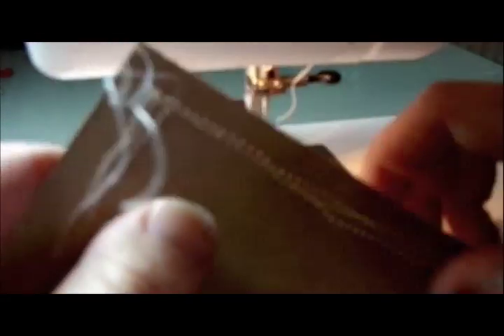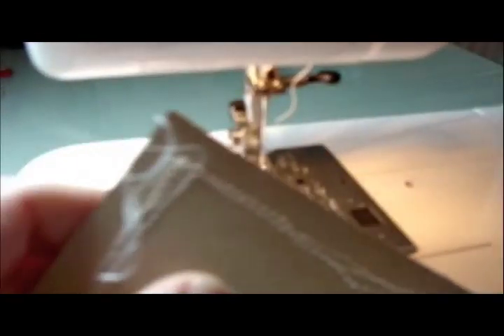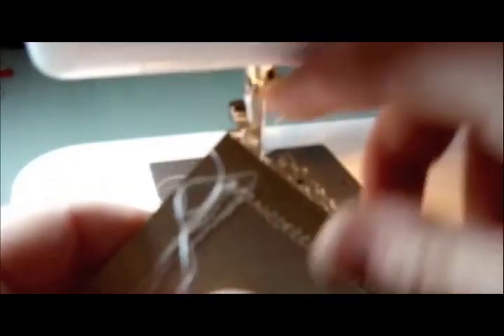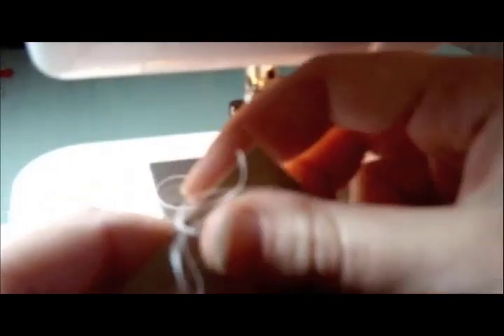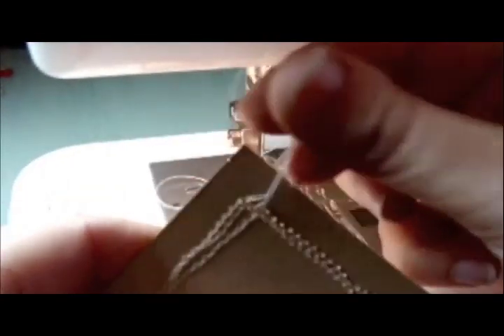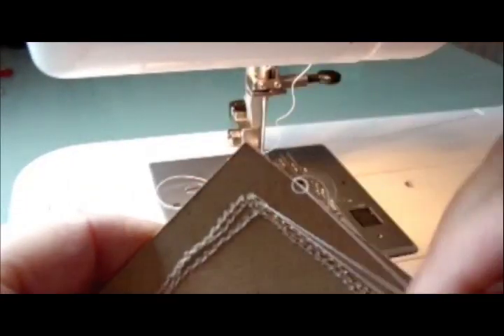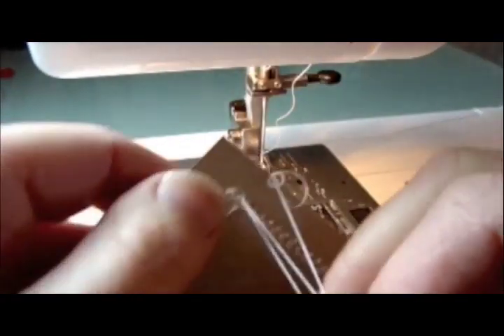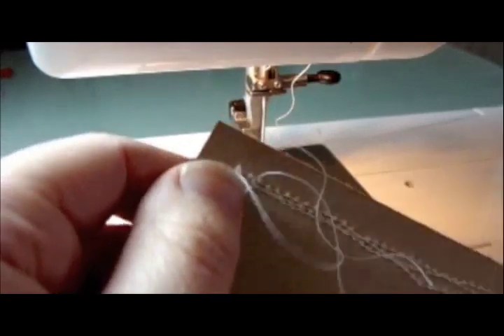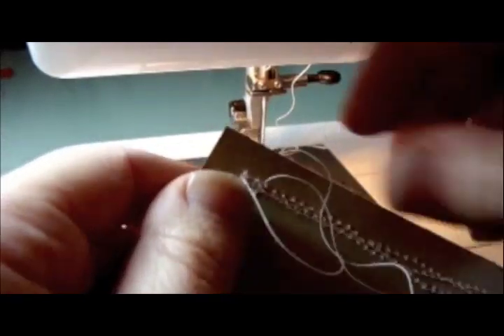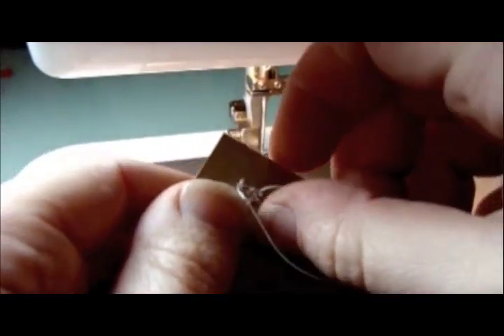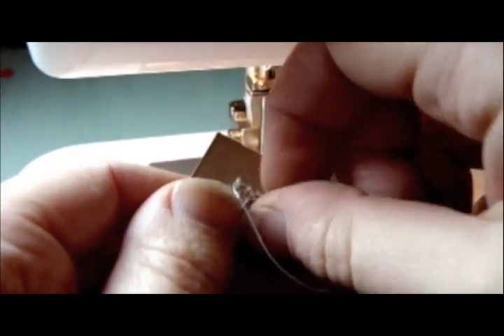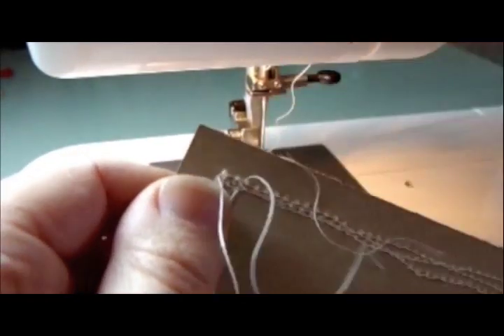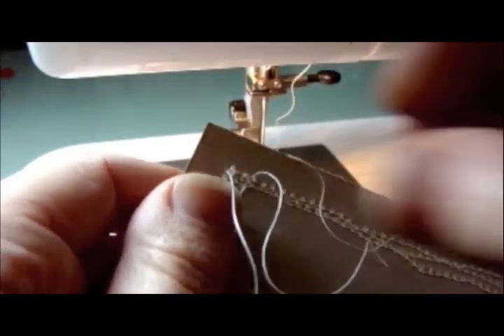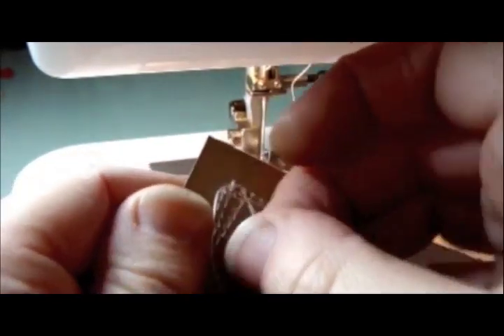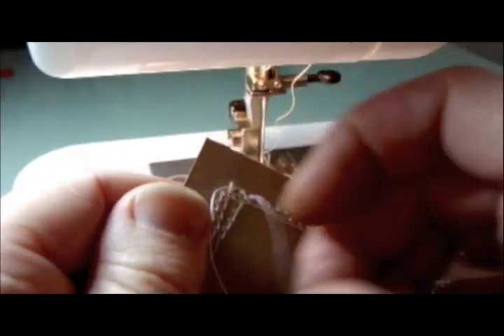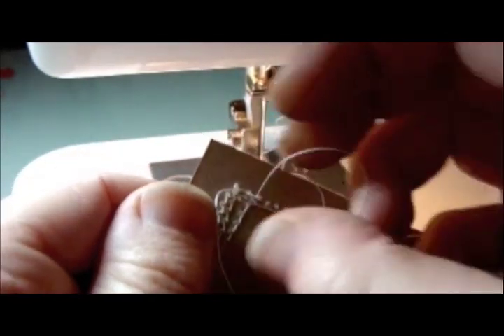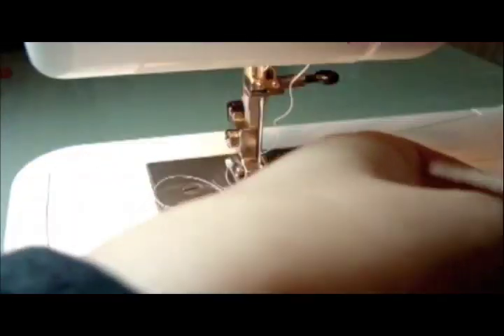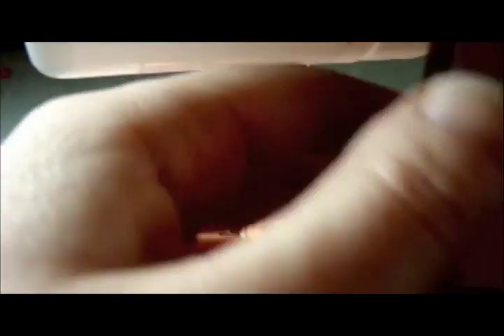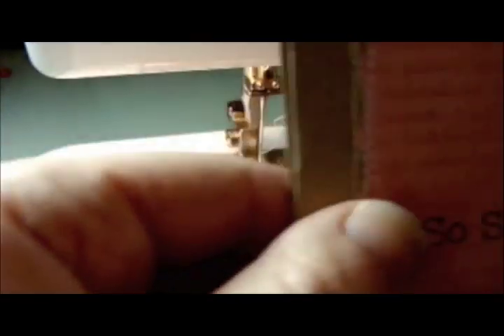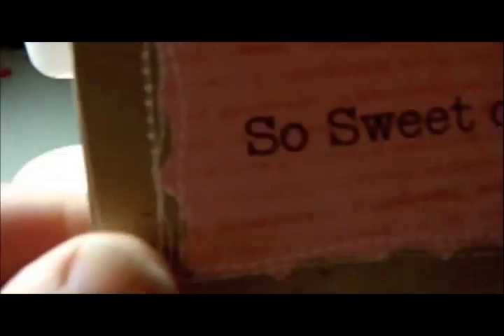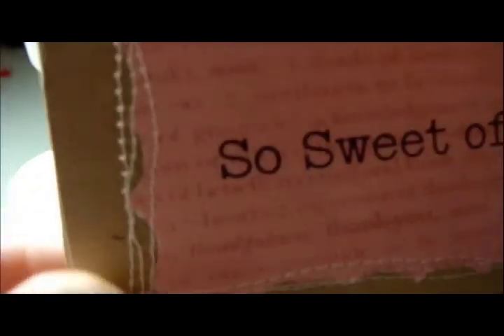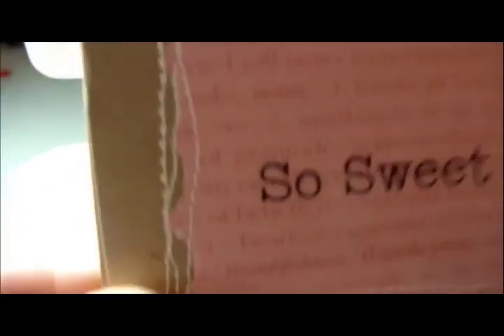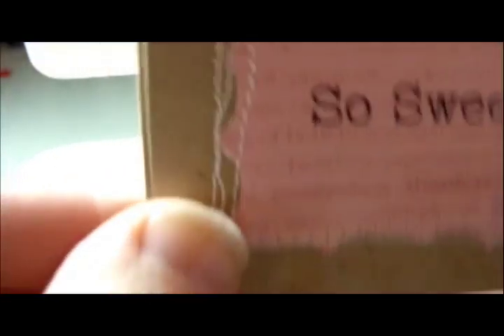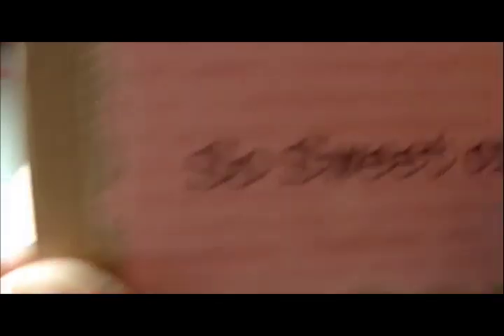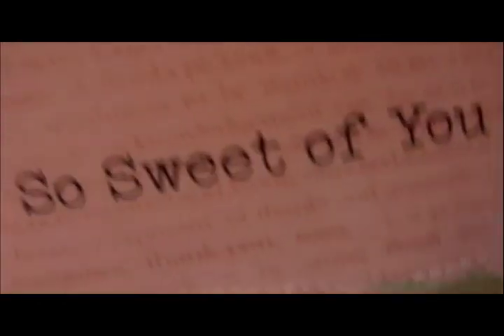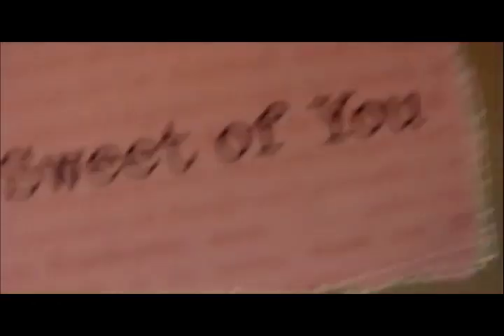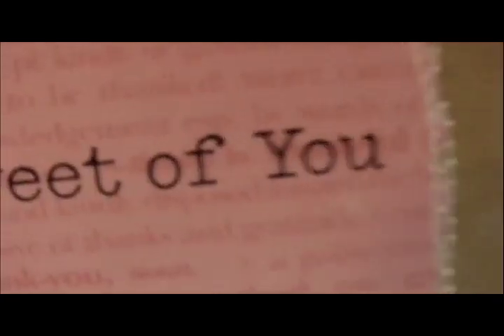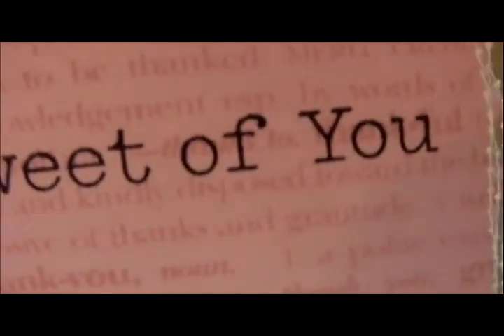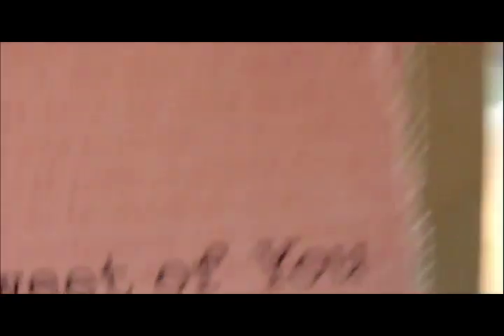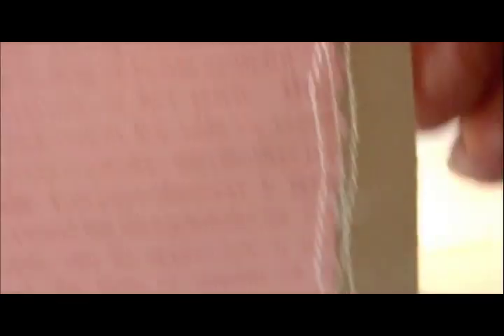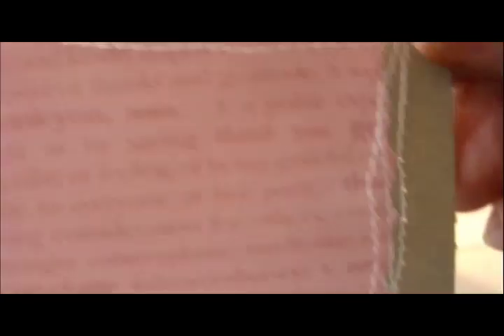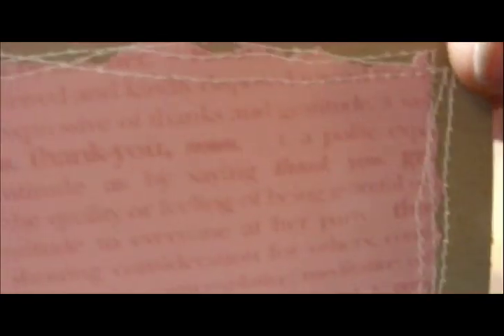I tend to just use a little bit of sticky tape to secure the ends down, and there you can see — nice and neat finish.